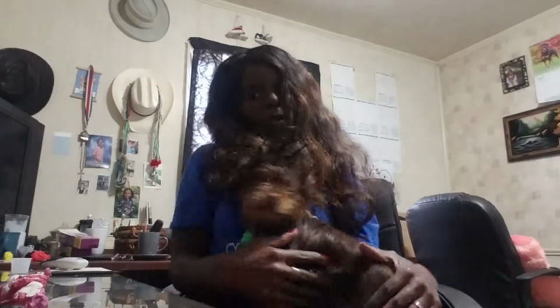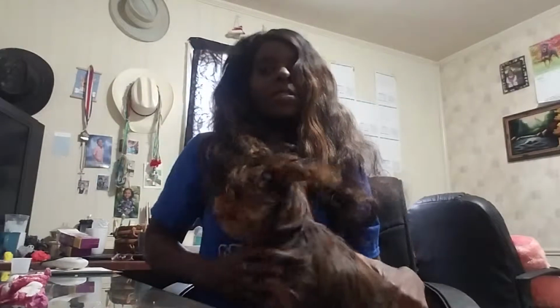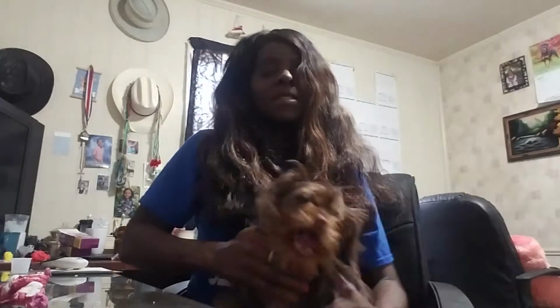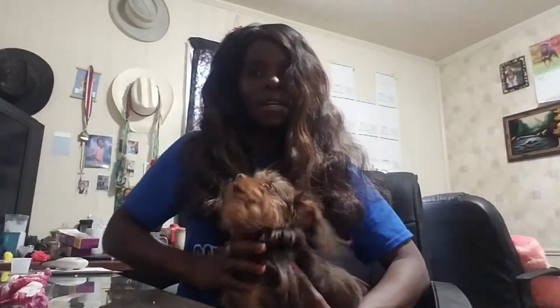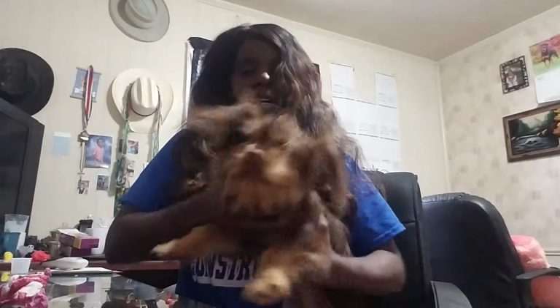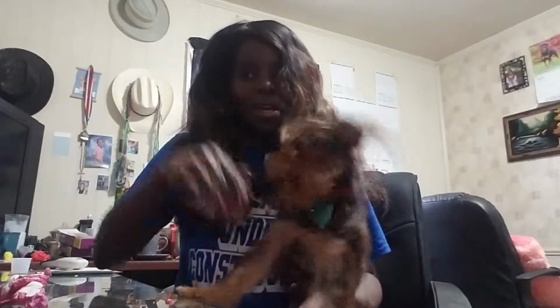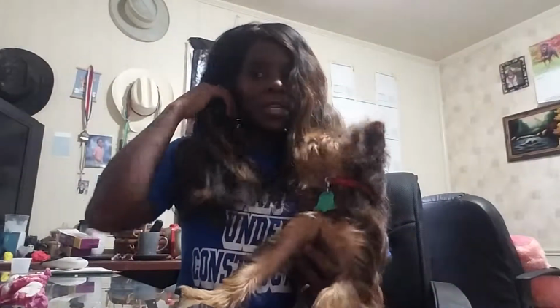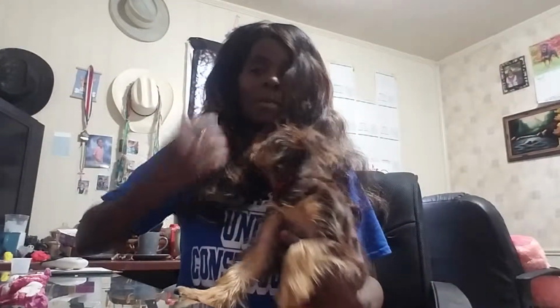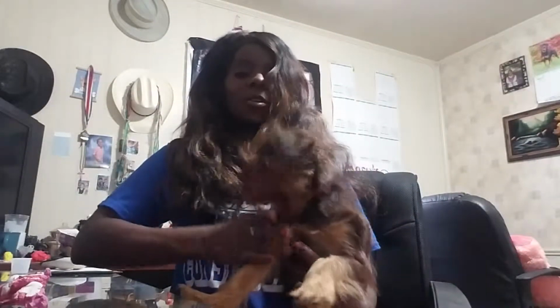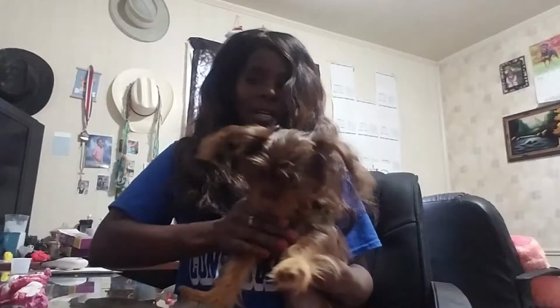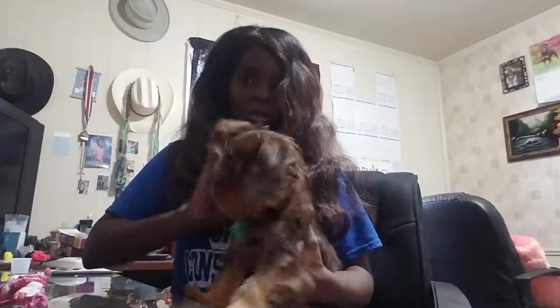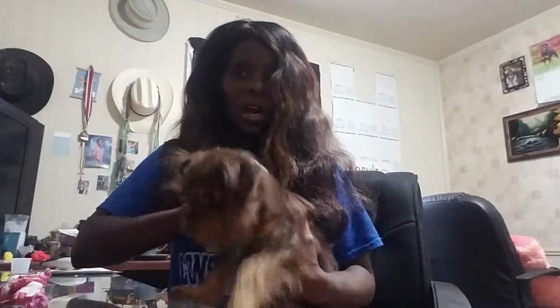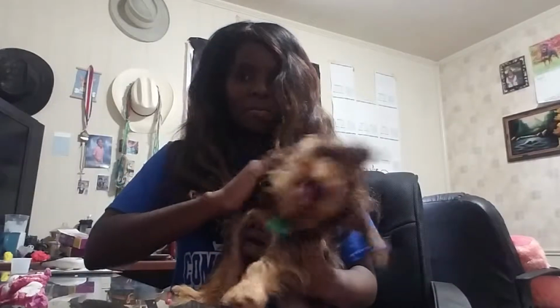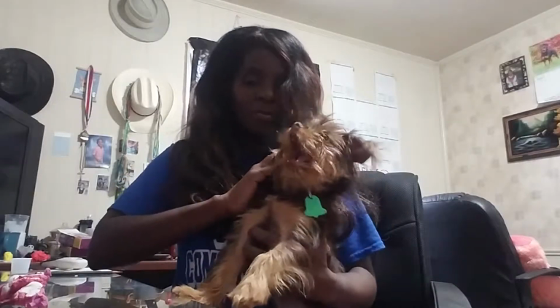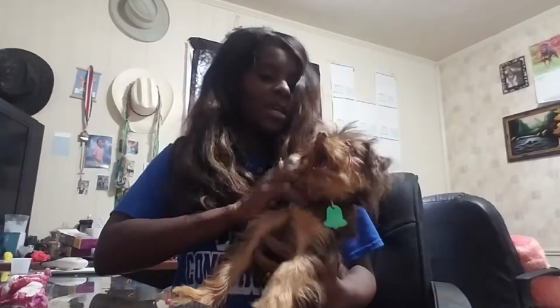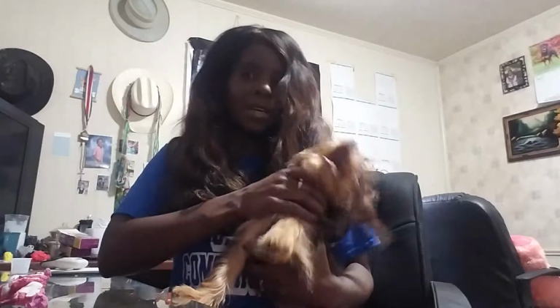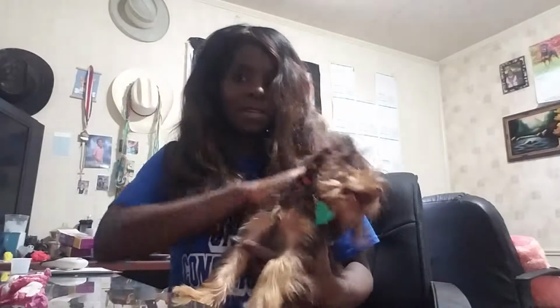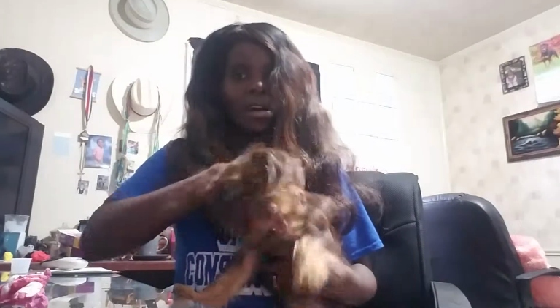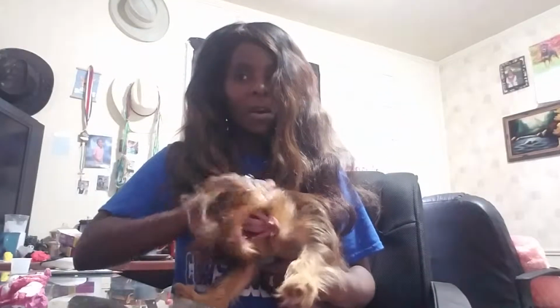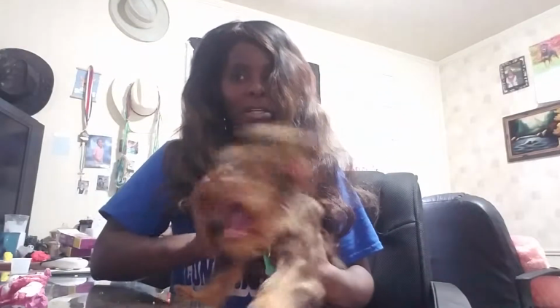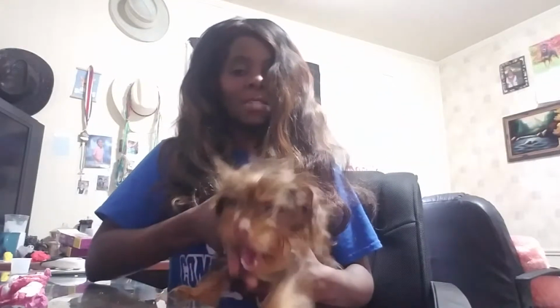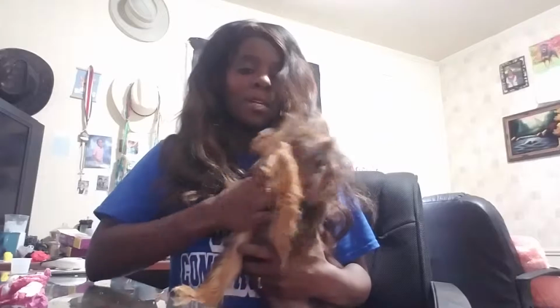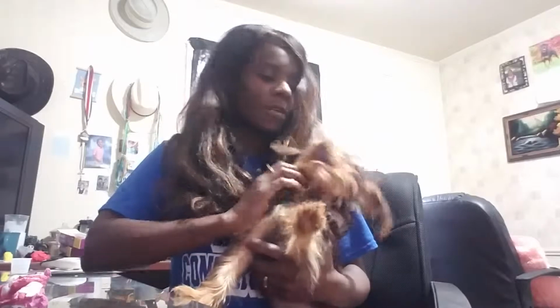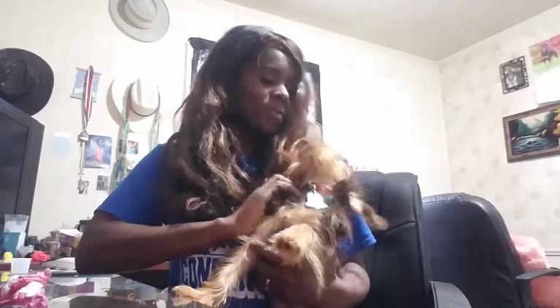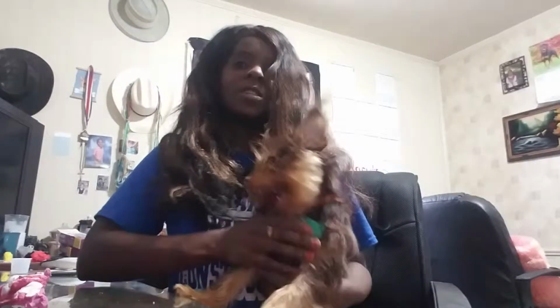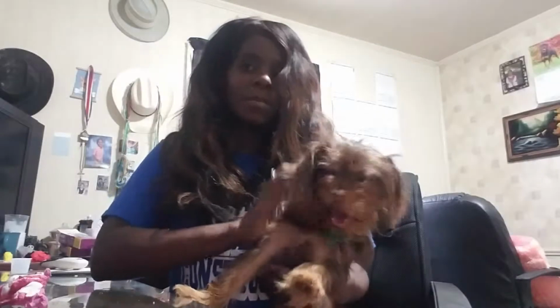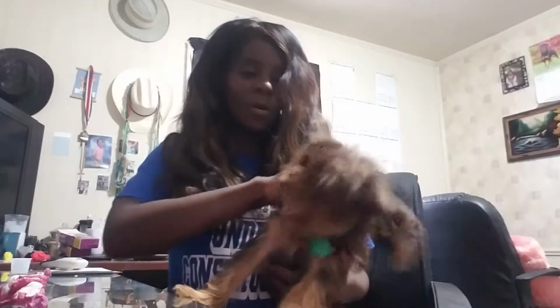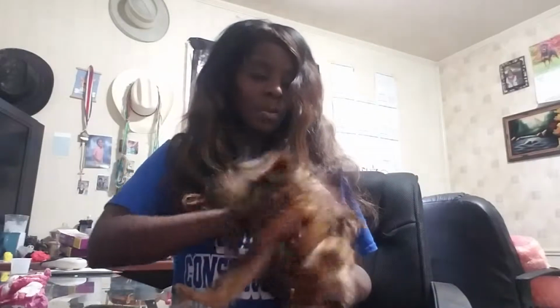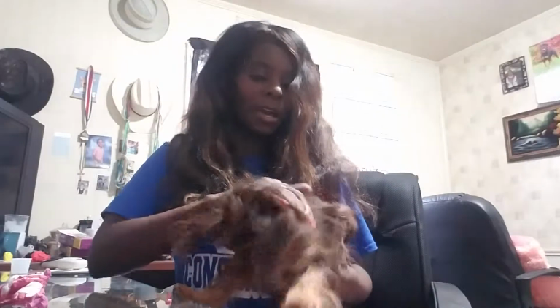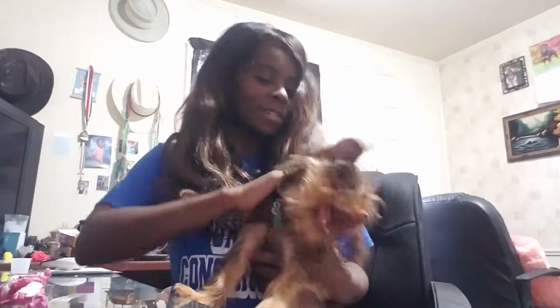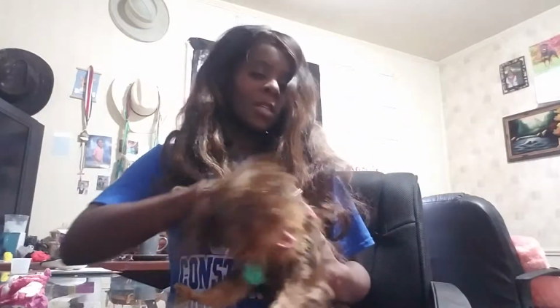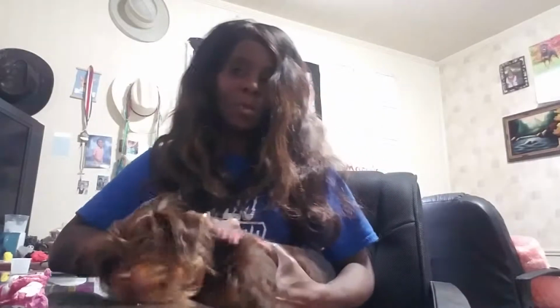Coco wanted to be seen — every time I come in here to shoot a video she has to be in it. And y'all already know this is my baby Coco. She is six months old and she'll be seven months old tomorrow.